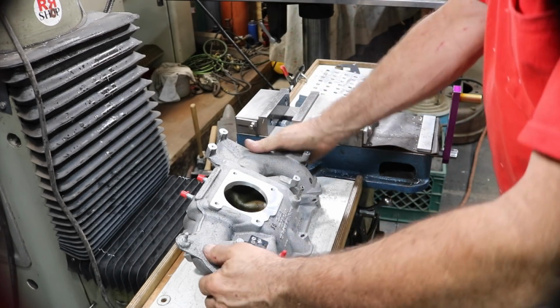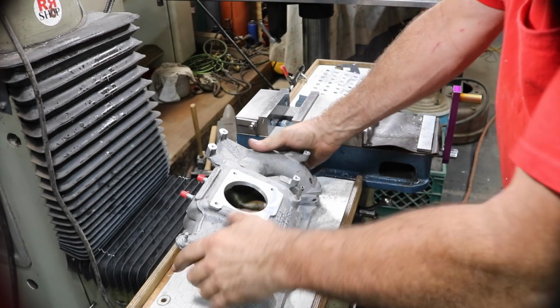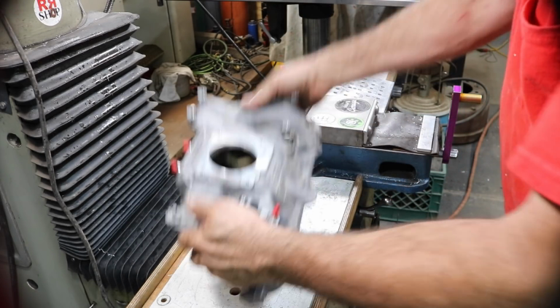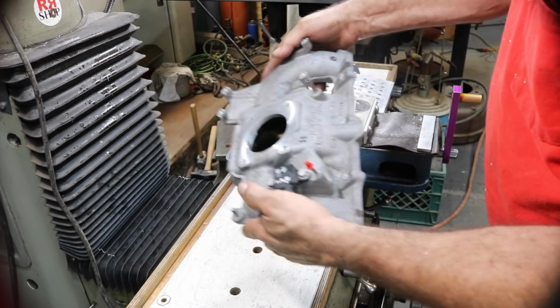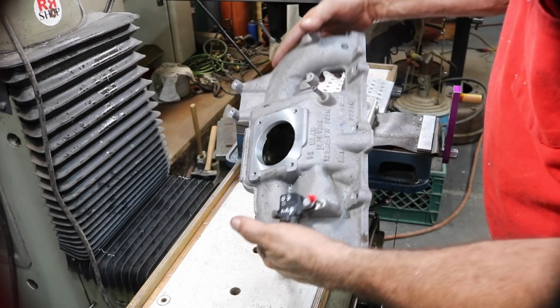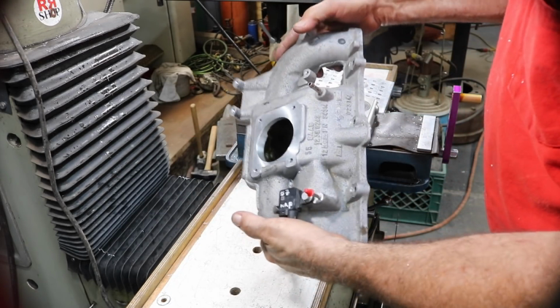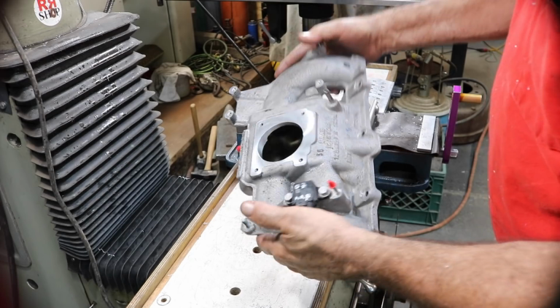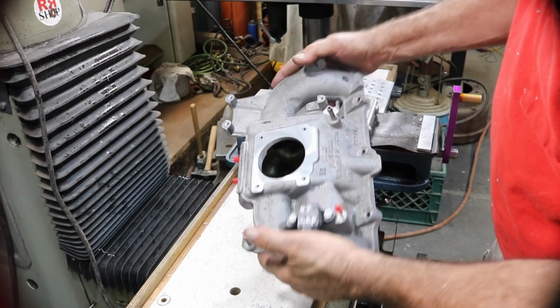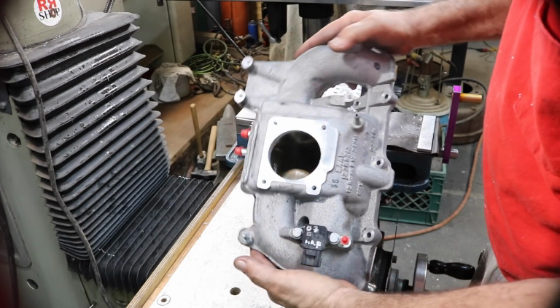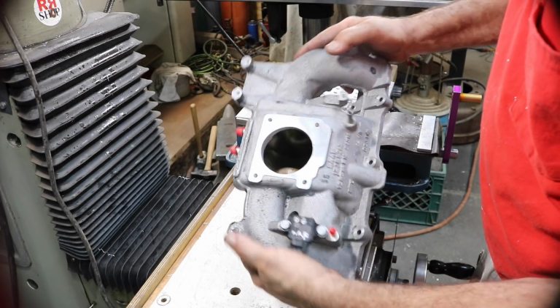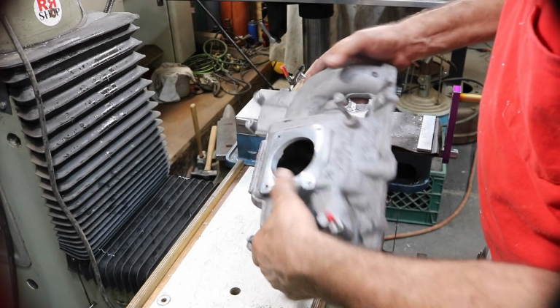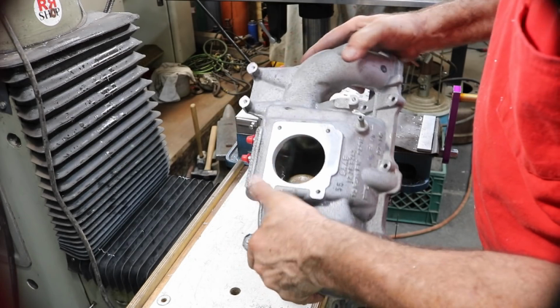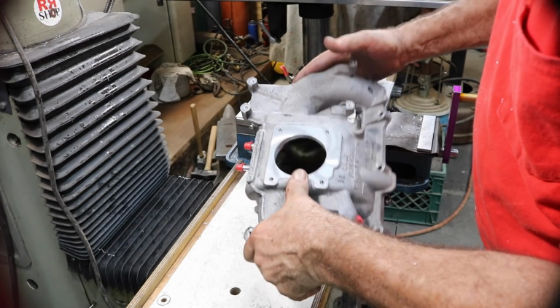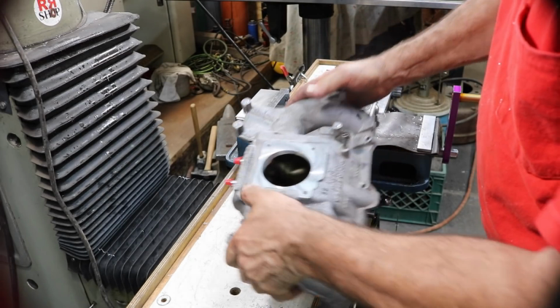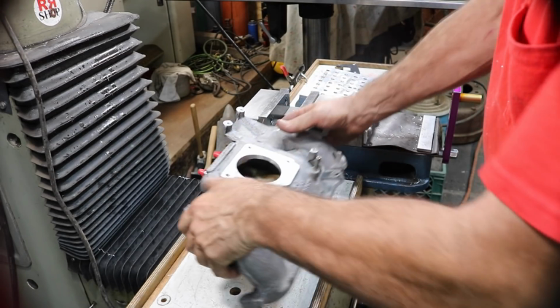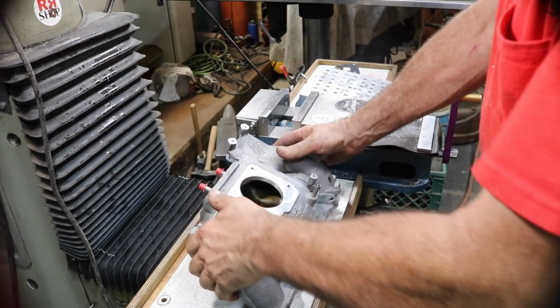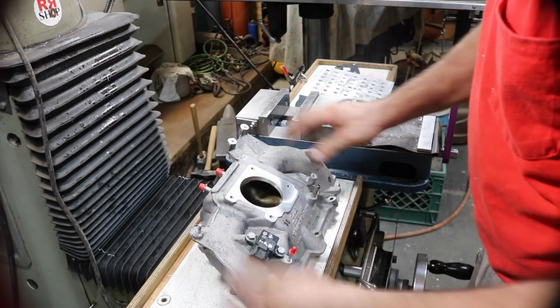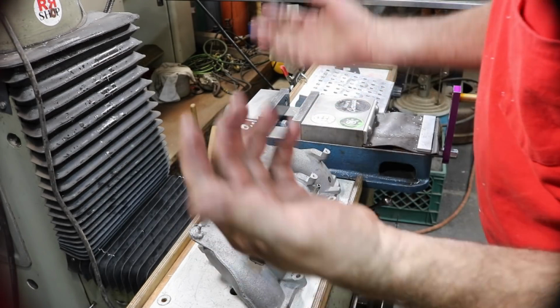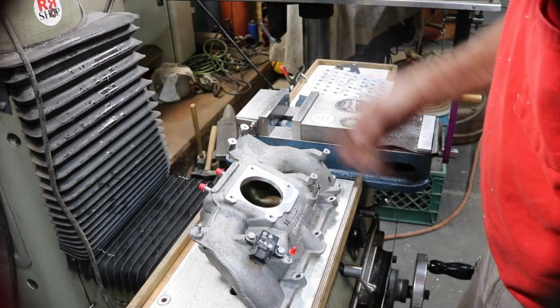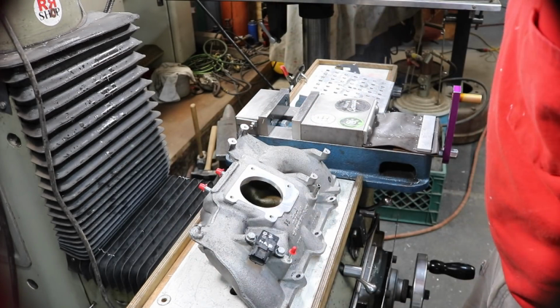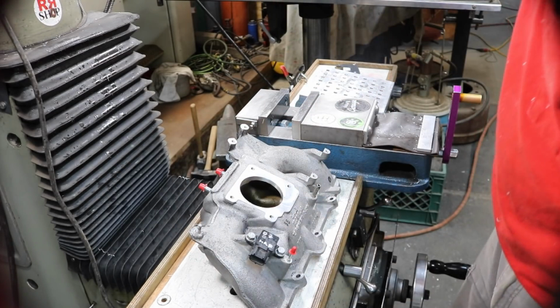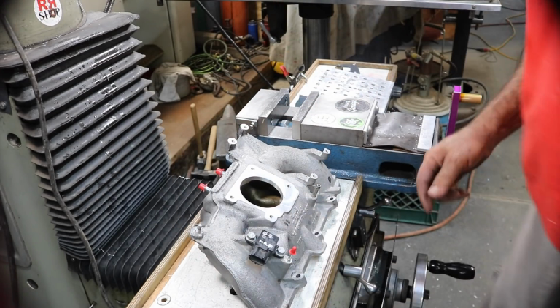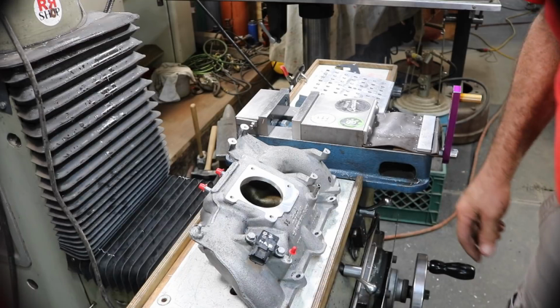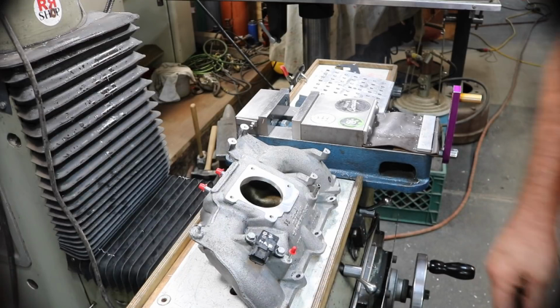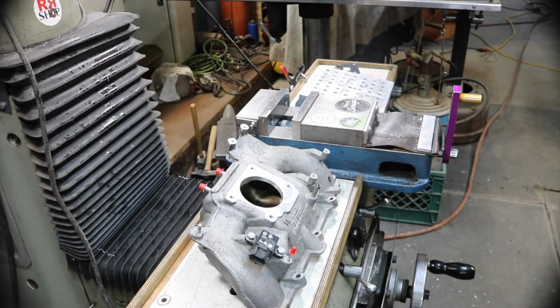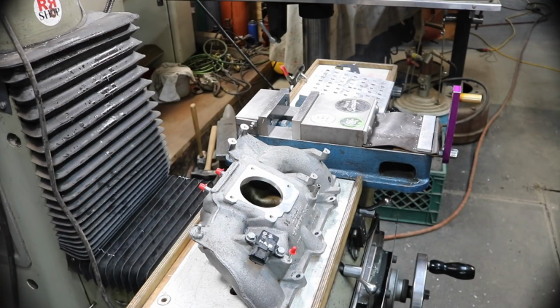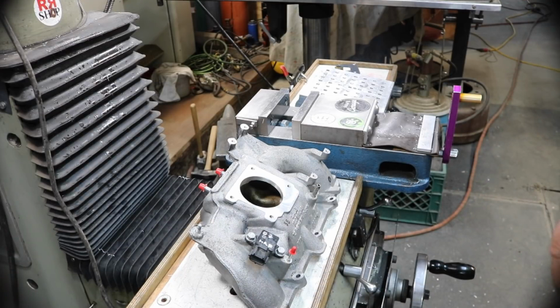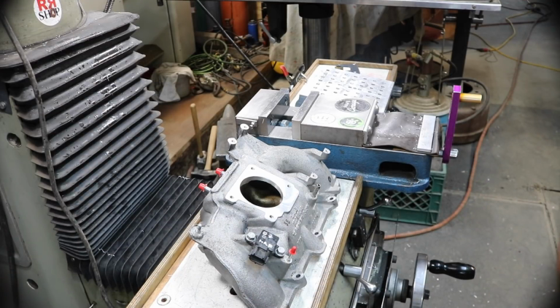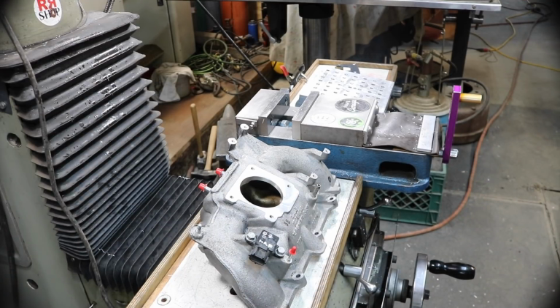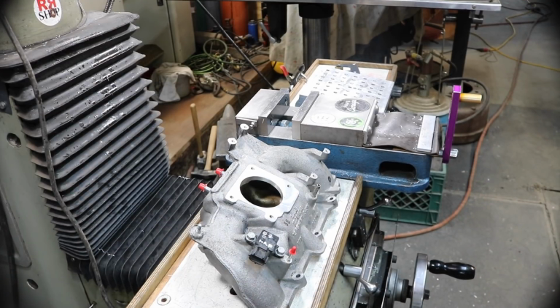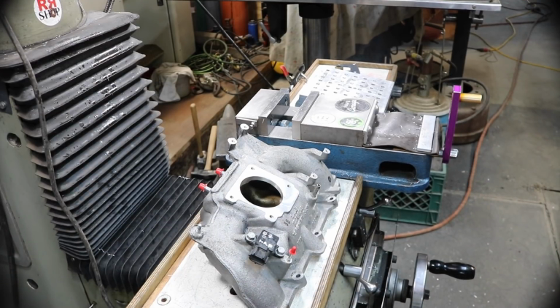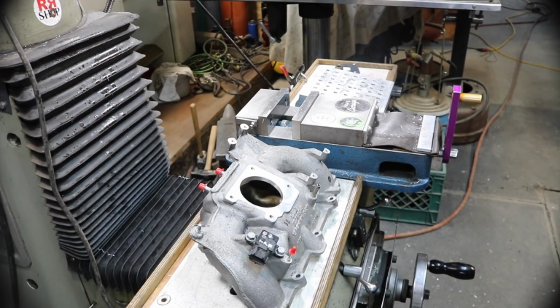And there we go — a little machined out and ready to go. Thanks you guys, and thanks for watching.